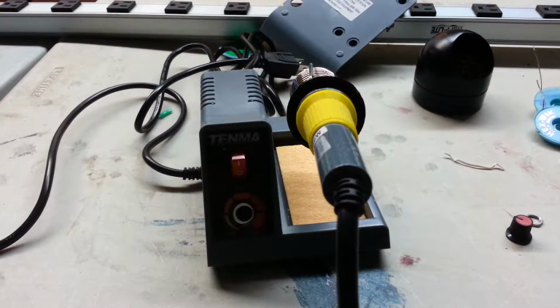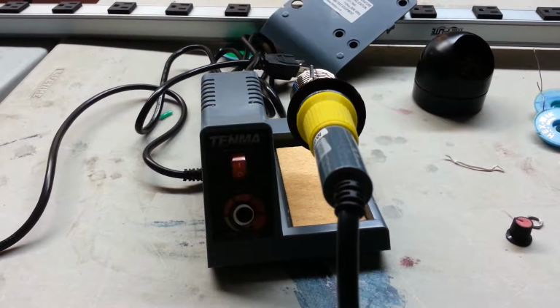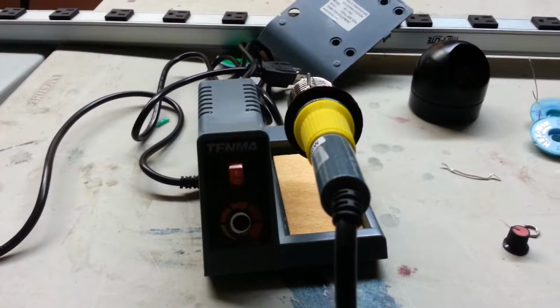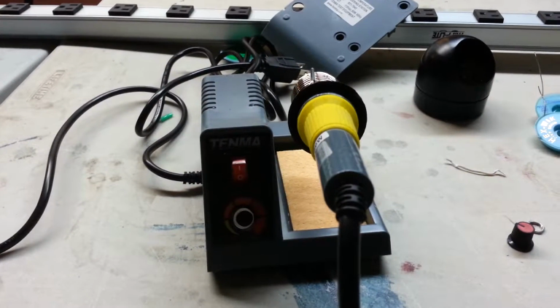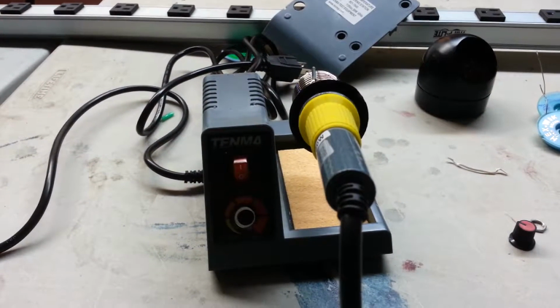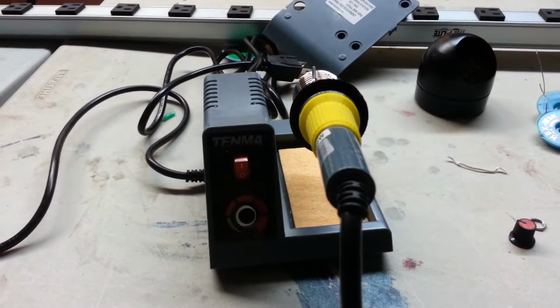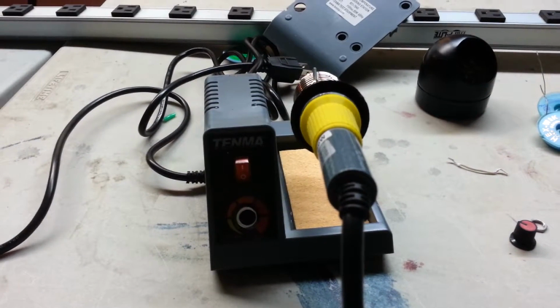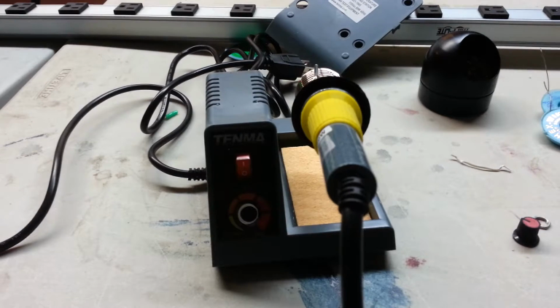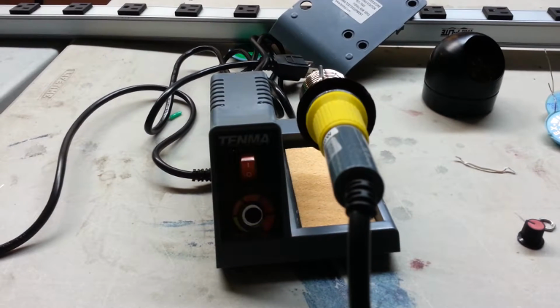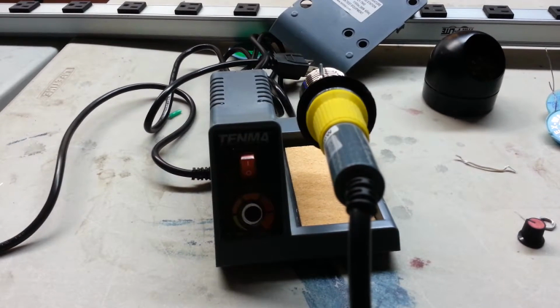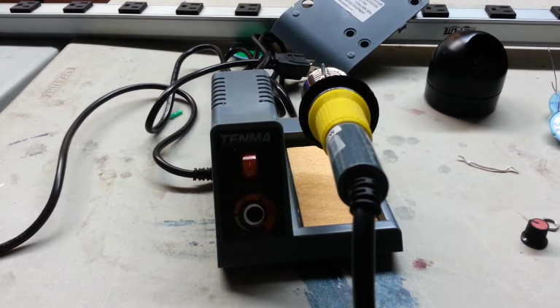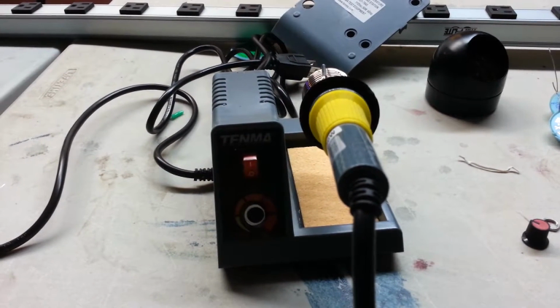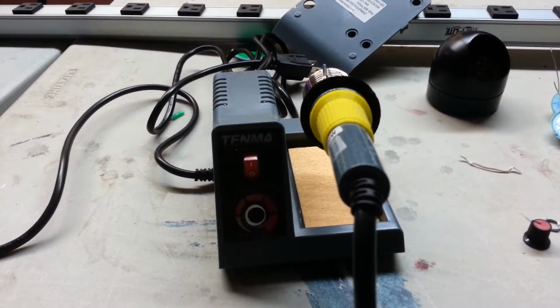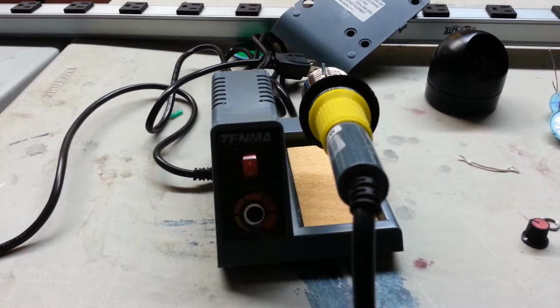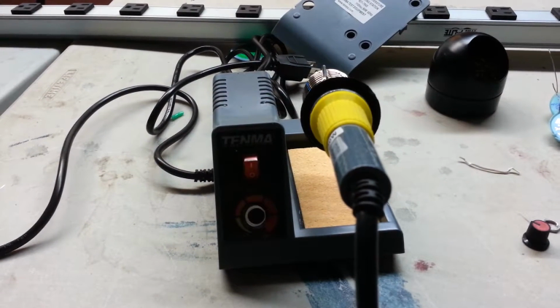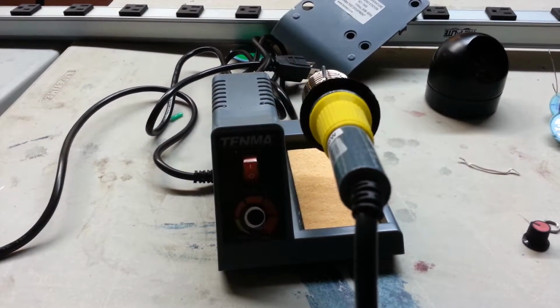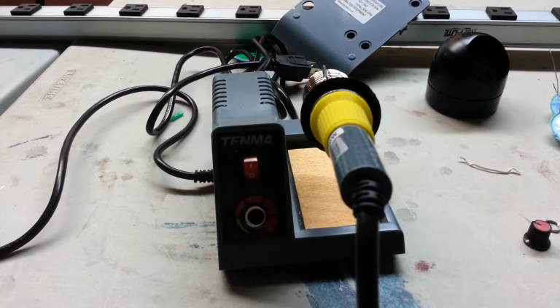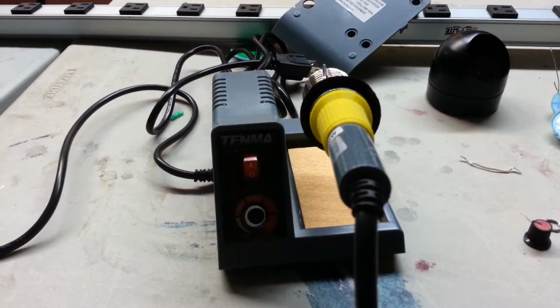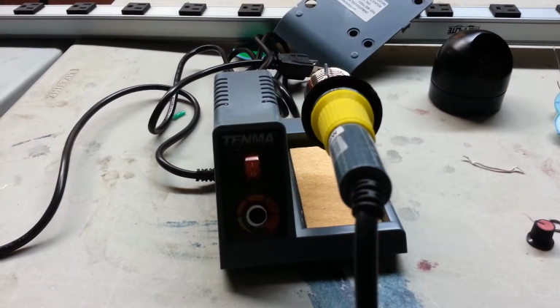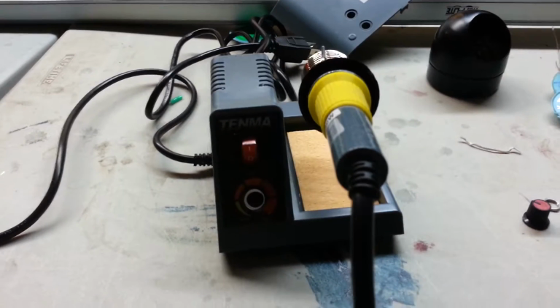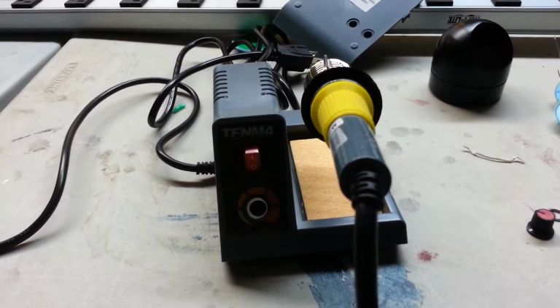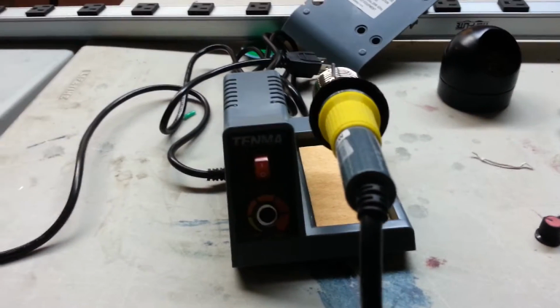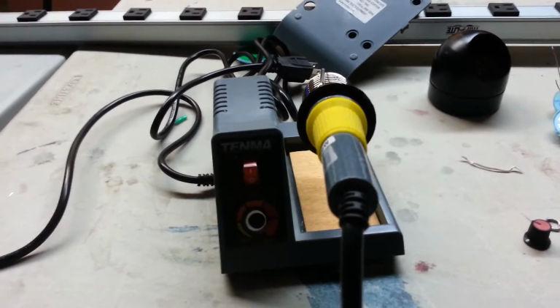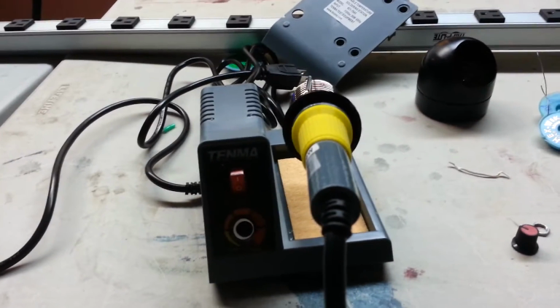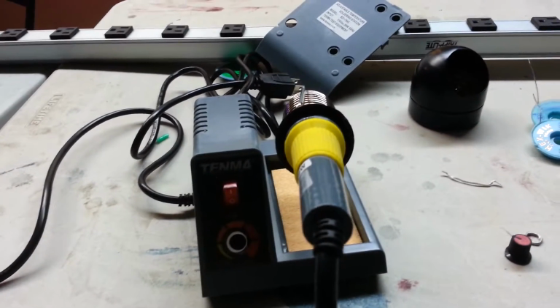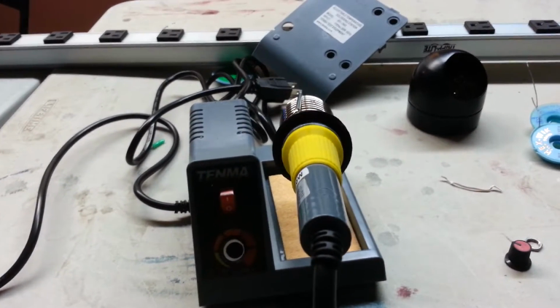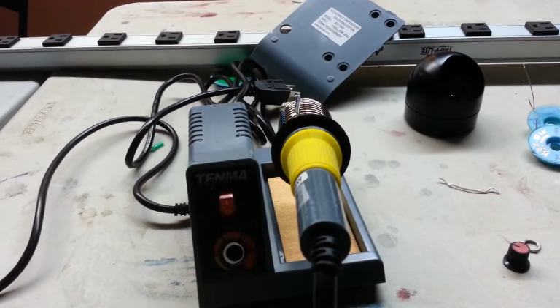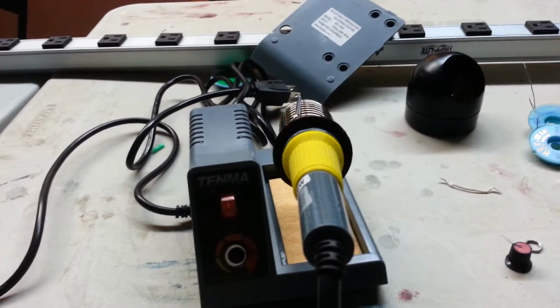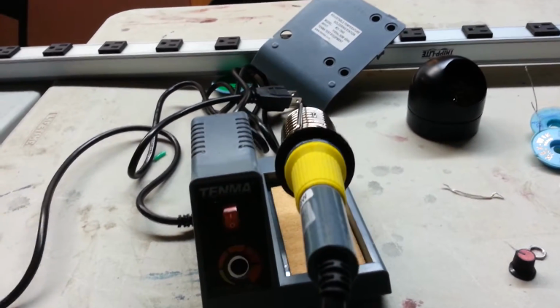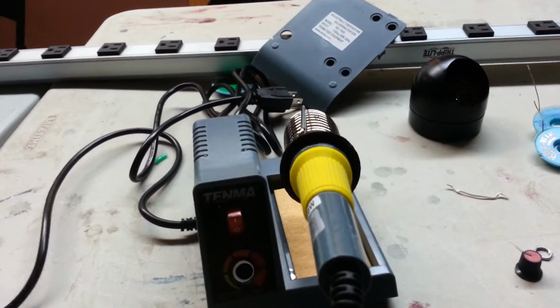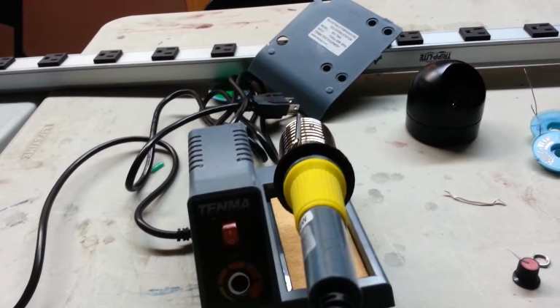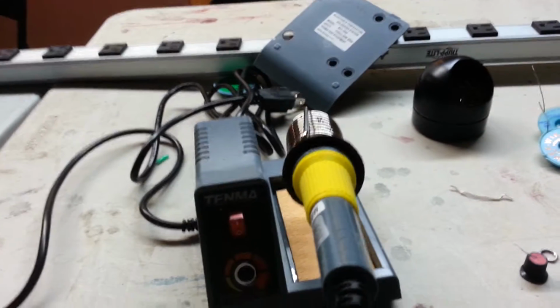Today I'm taking apart a cheap Tenma soldering iron that usually sells for about $24.95. It claims to be temperature controlled, but I've got my doubts about it considering how cheap this was and how little there is to this iron.